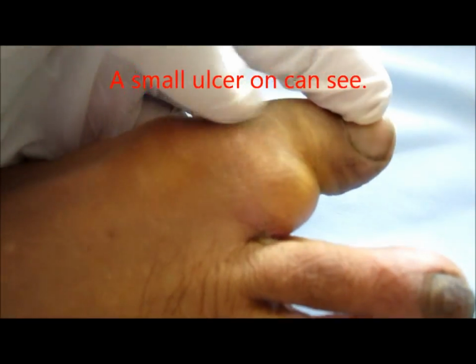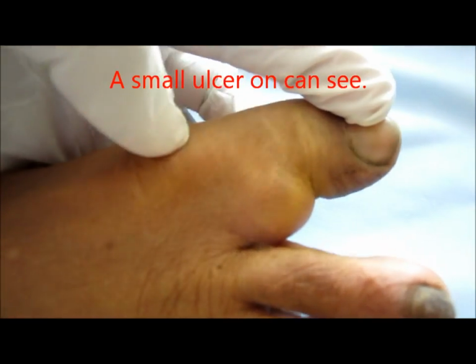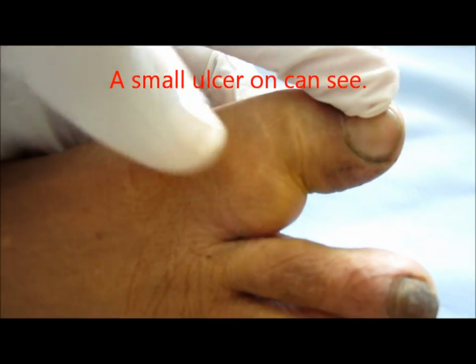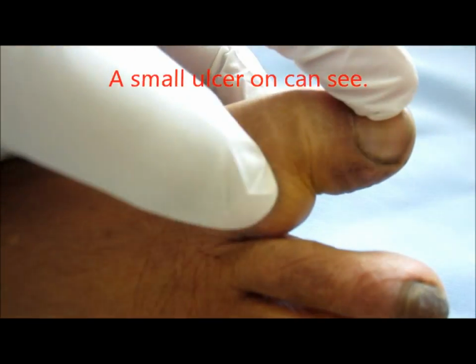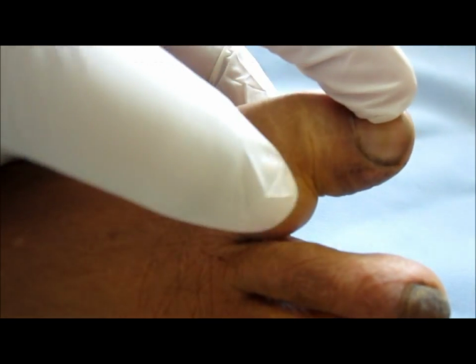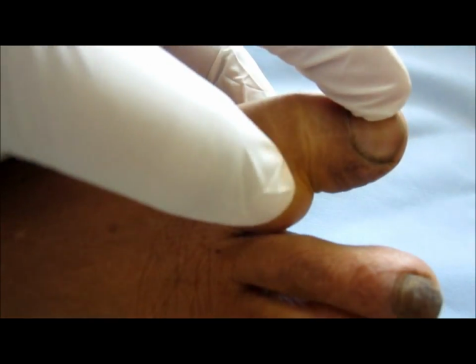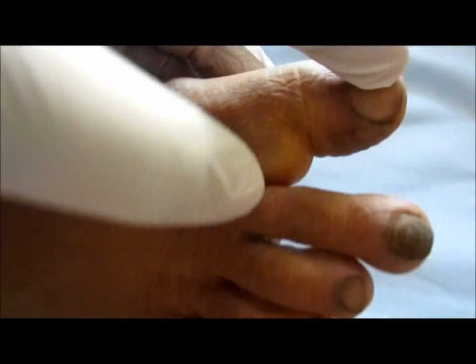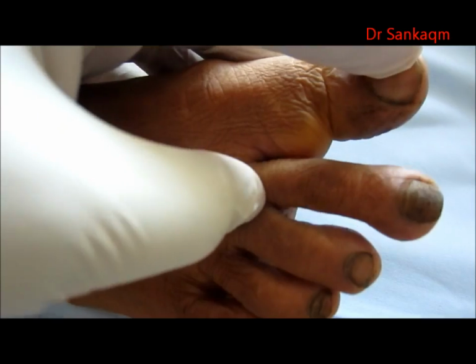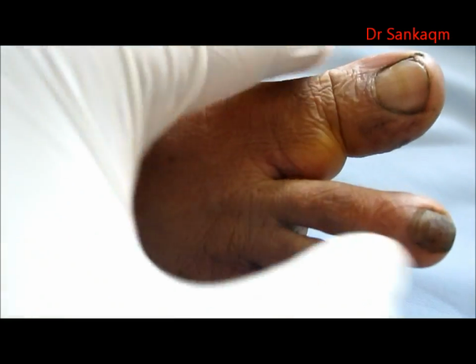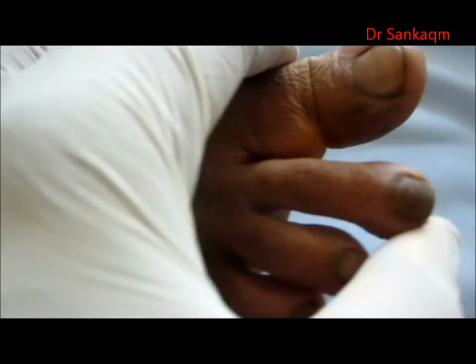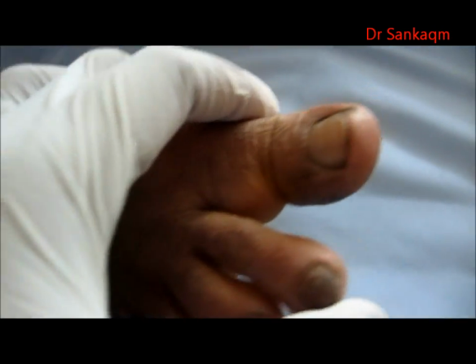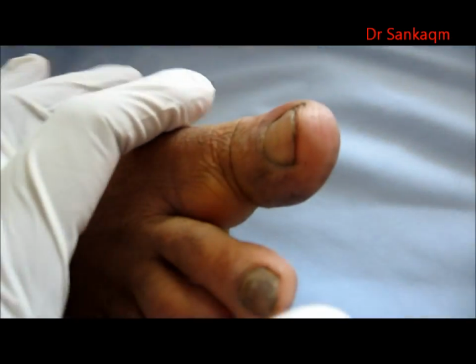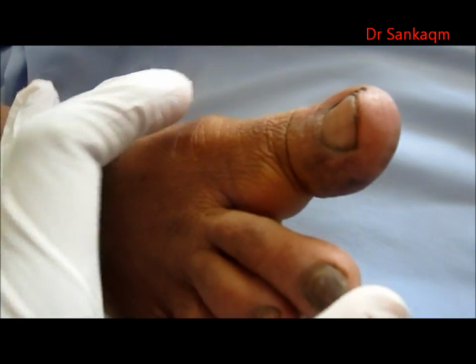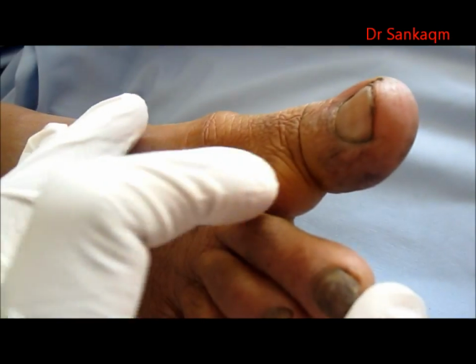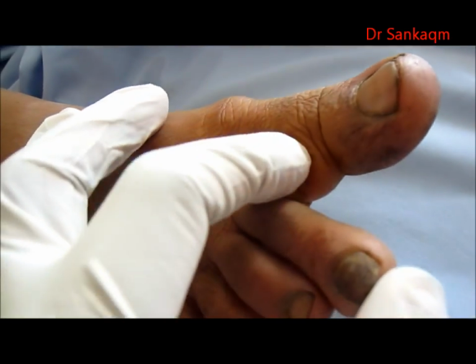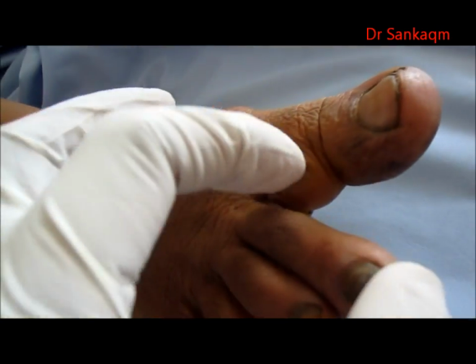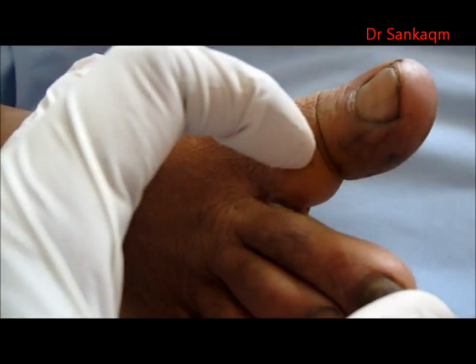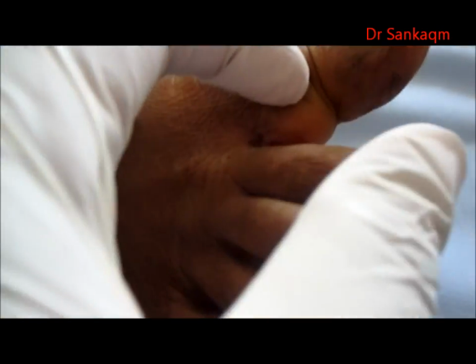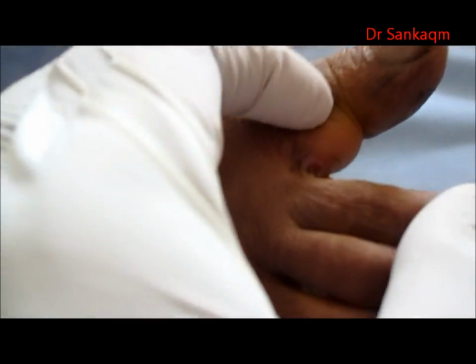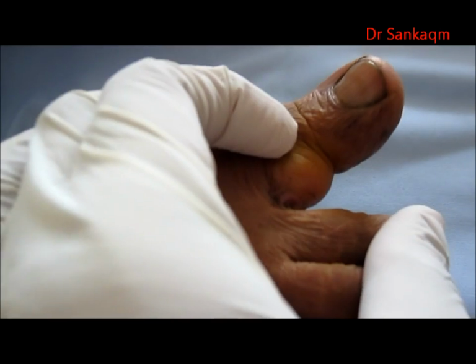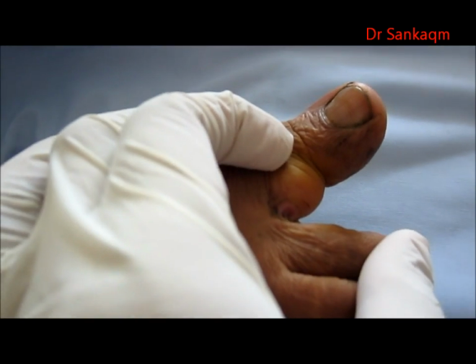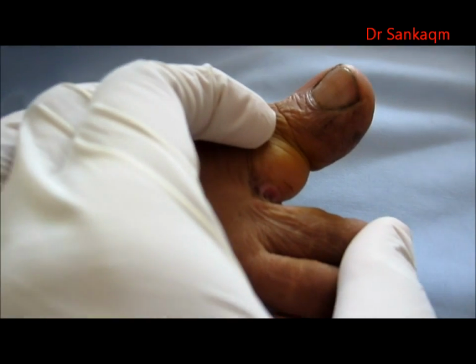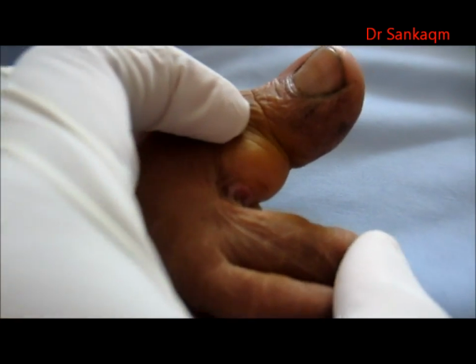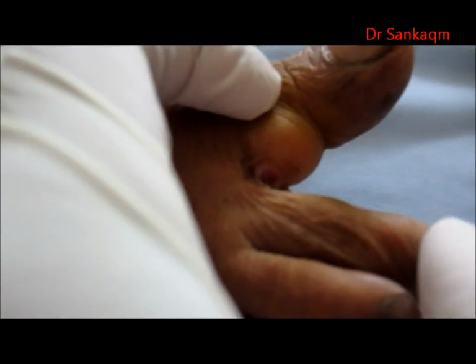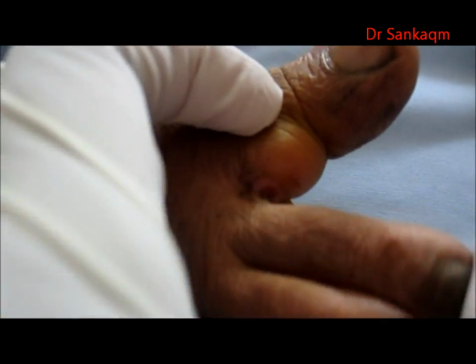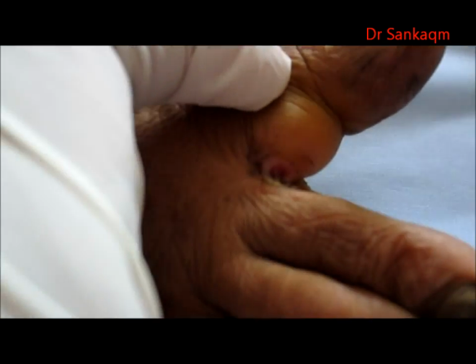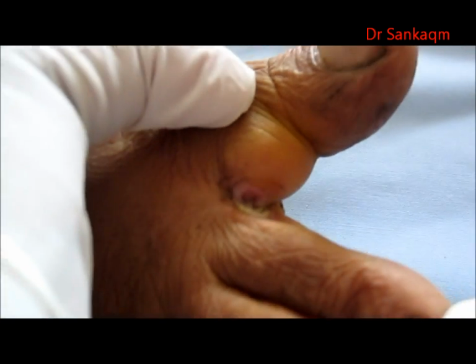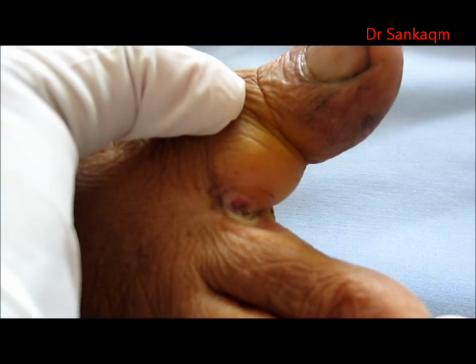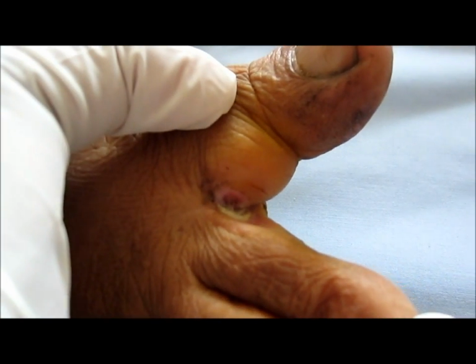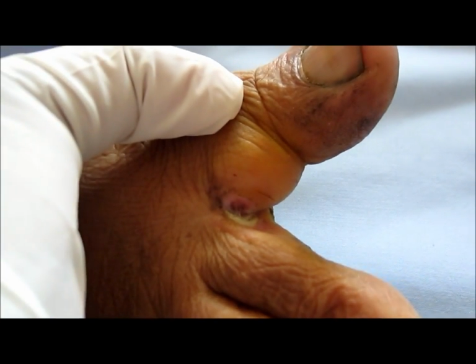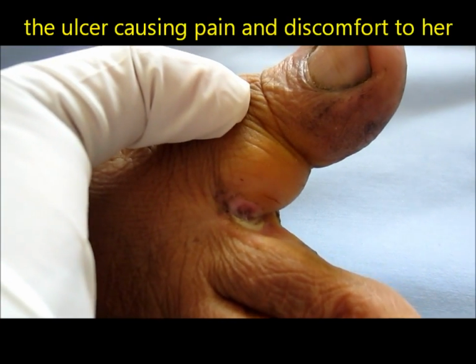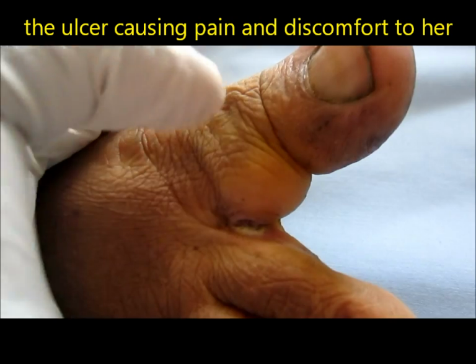You can see a small ulcer in the angle between the swelling and the digit. This is also causing pain and discomfort to the patient, for which she came to our clinic.